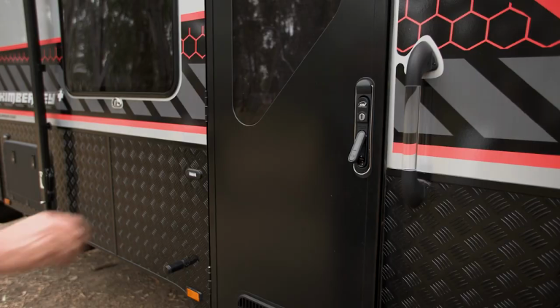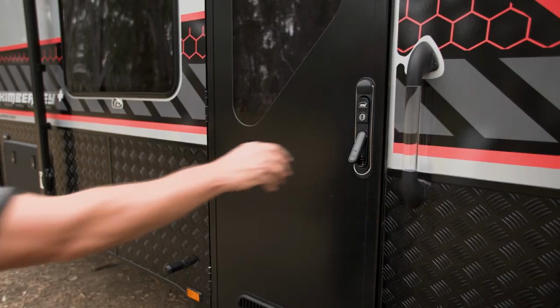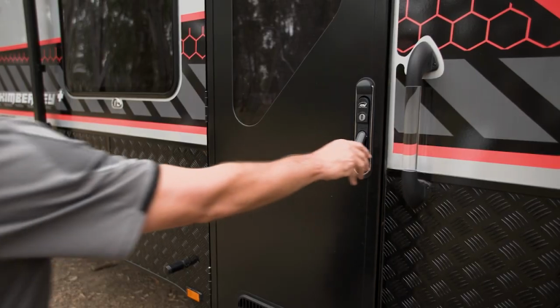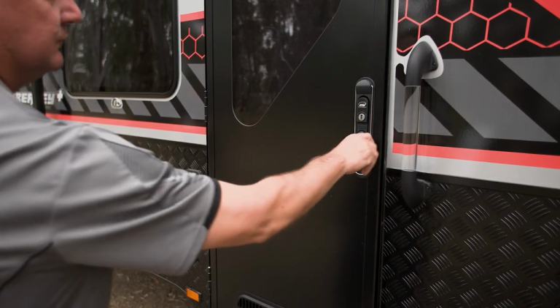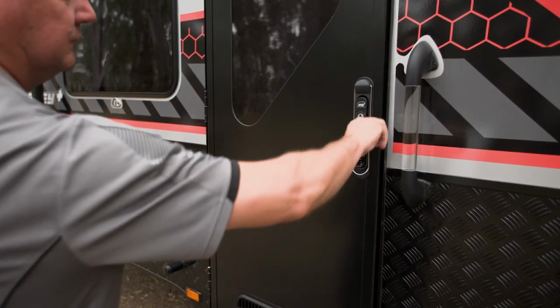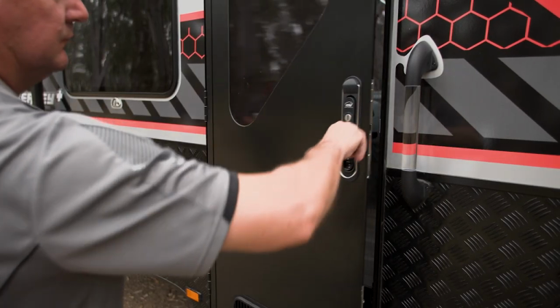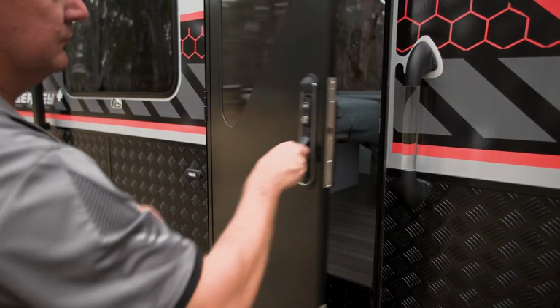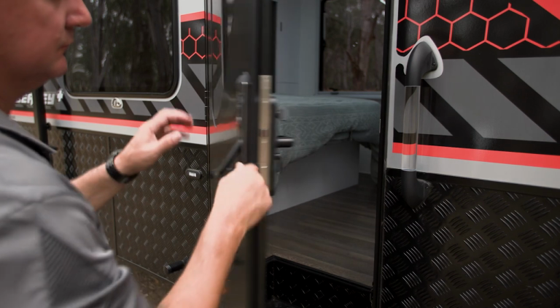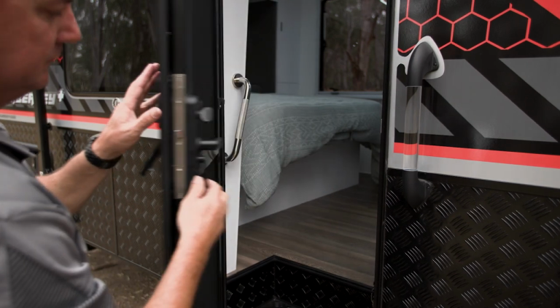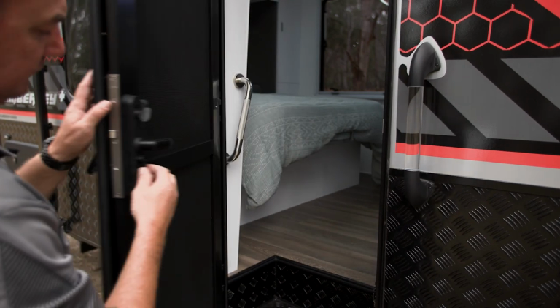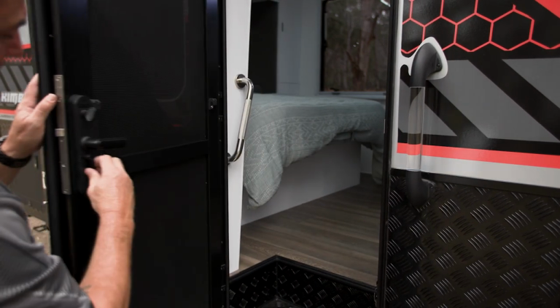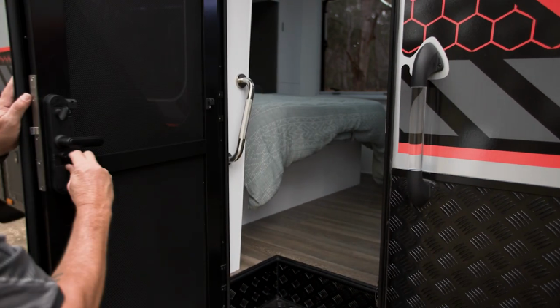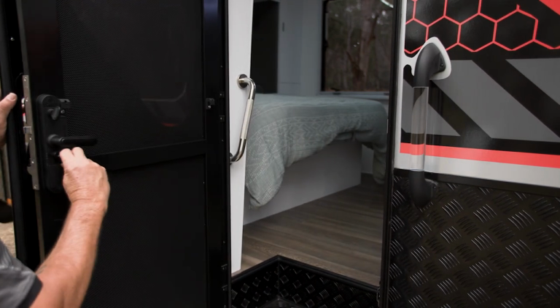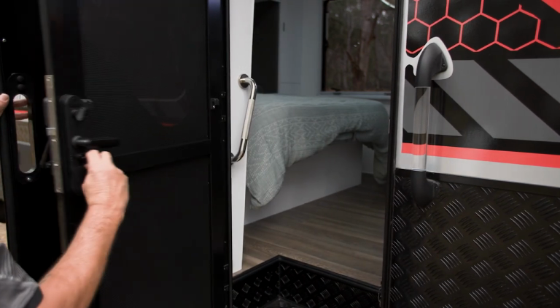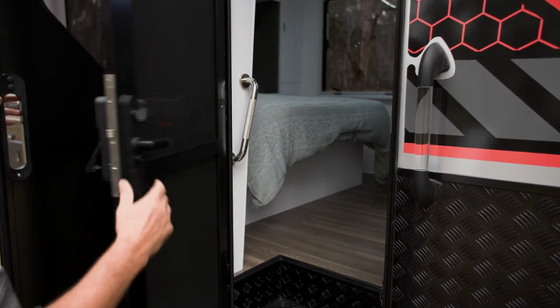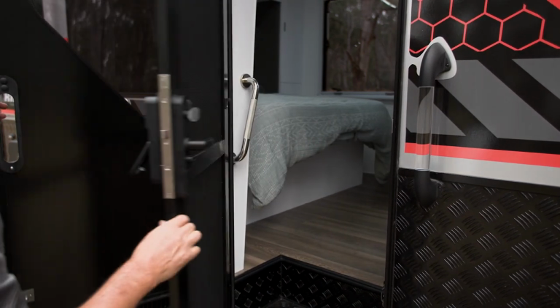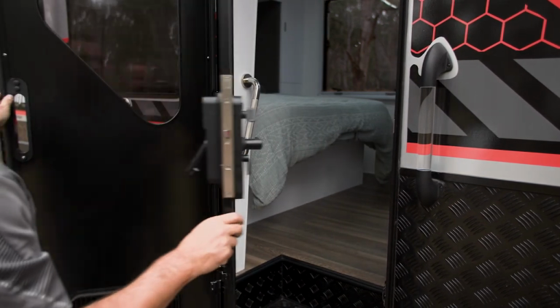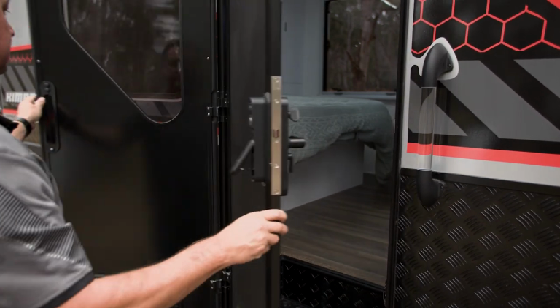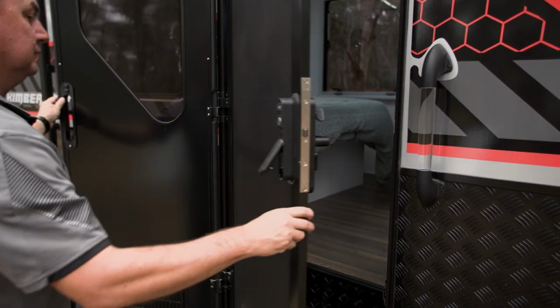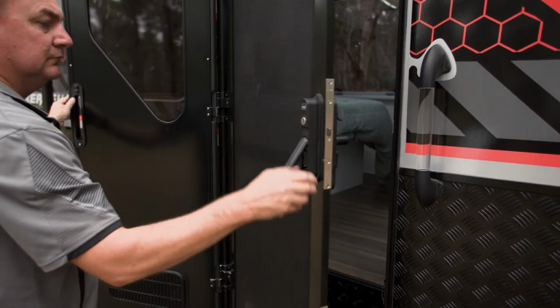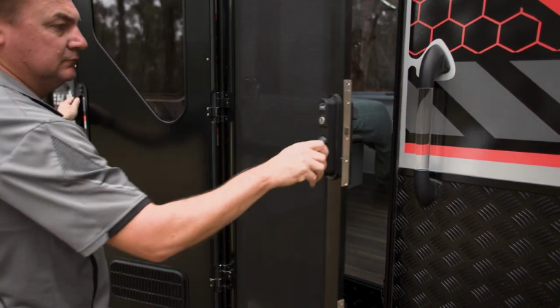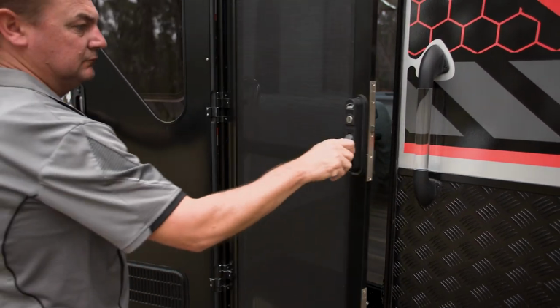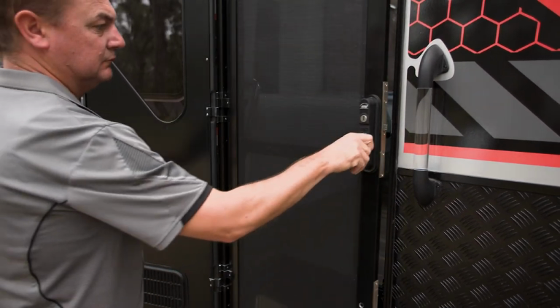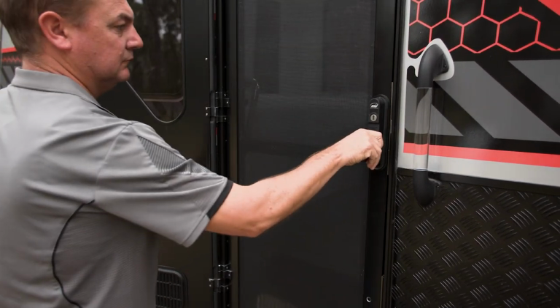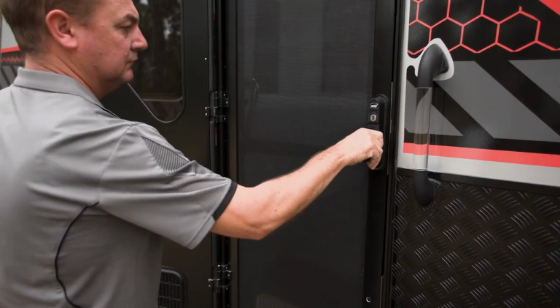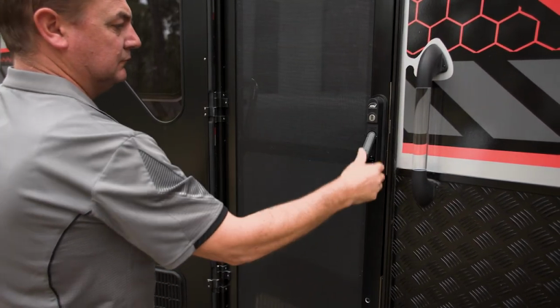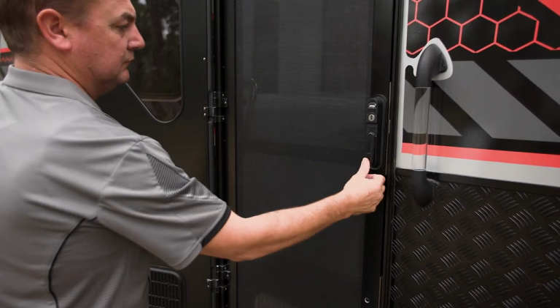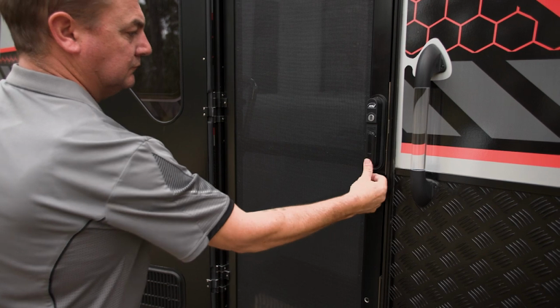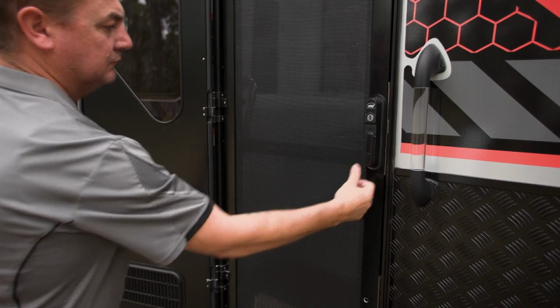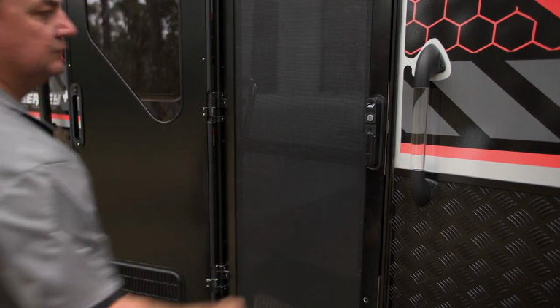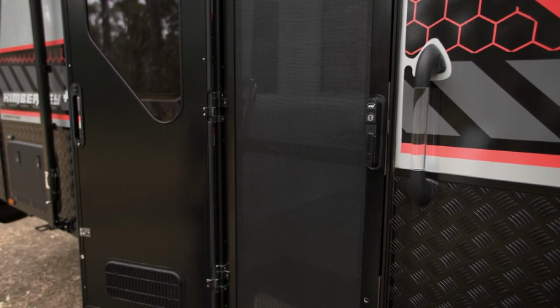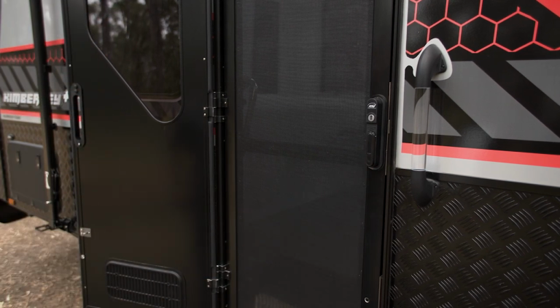Pull-out step for ease of getting in and out of the van. Screen mesh security door — basically you can open the door, it can be locked up while you're out during the day and no one's going to get into the van.